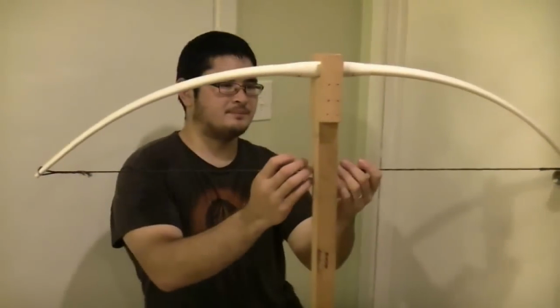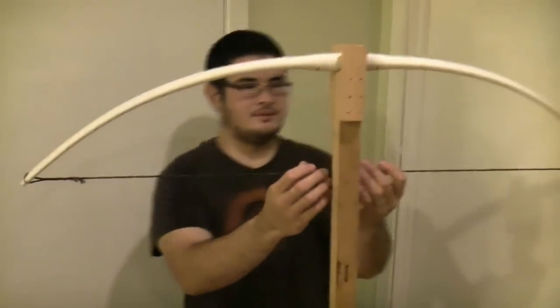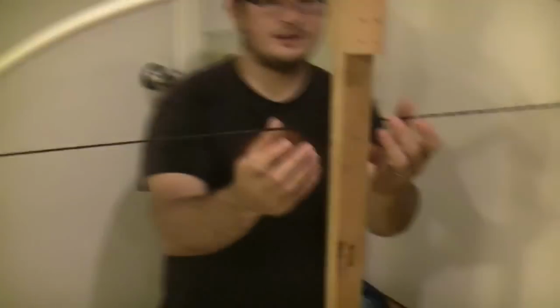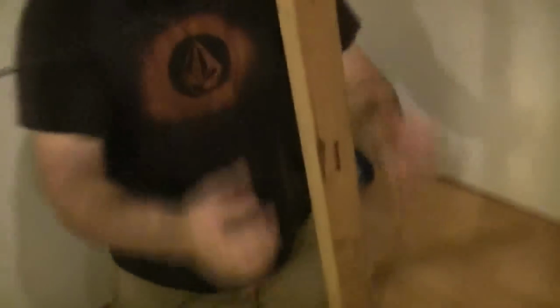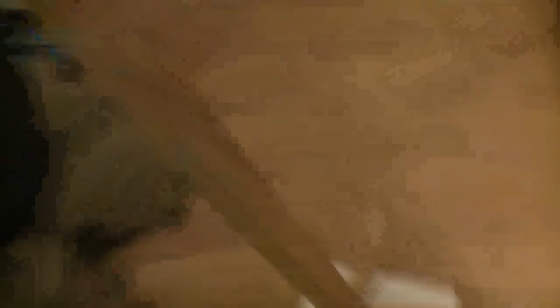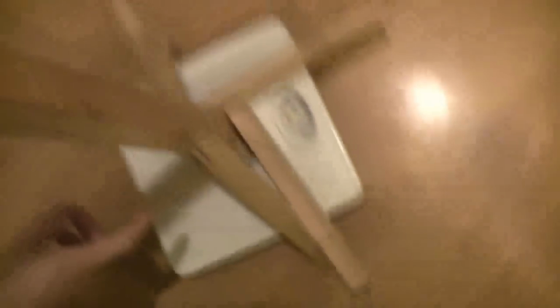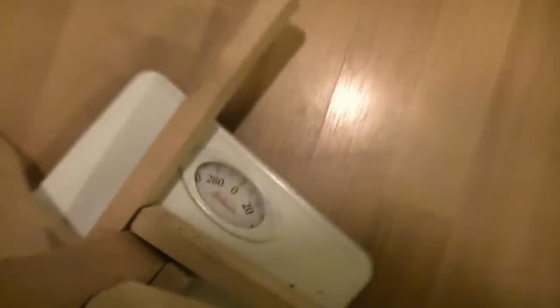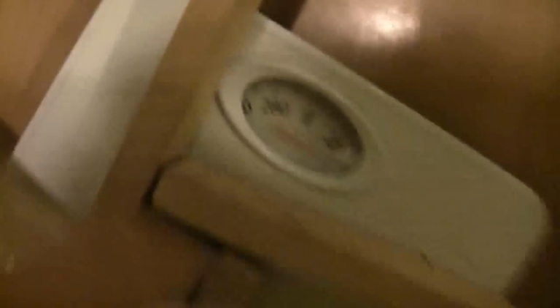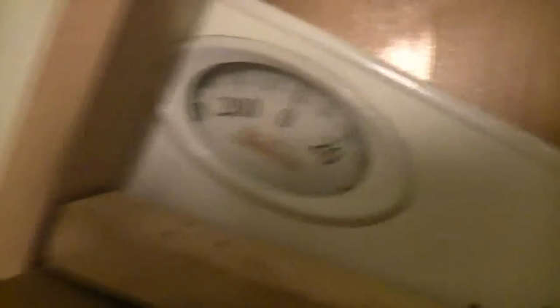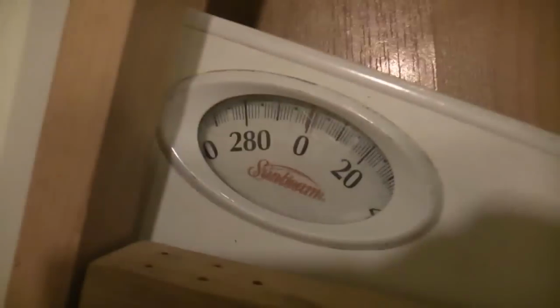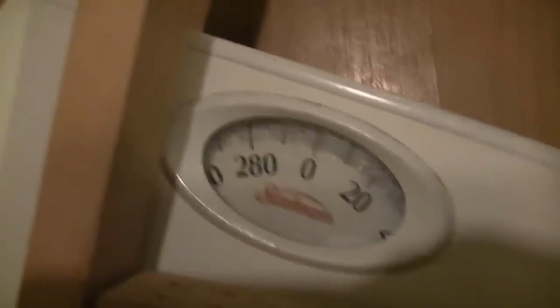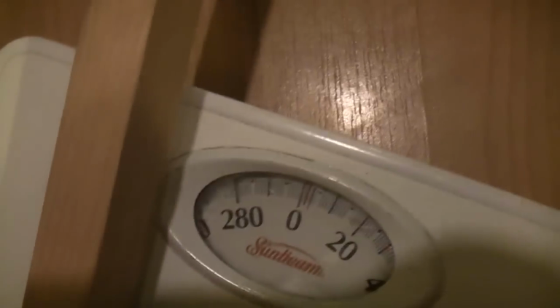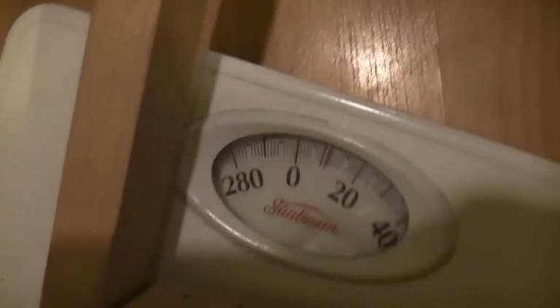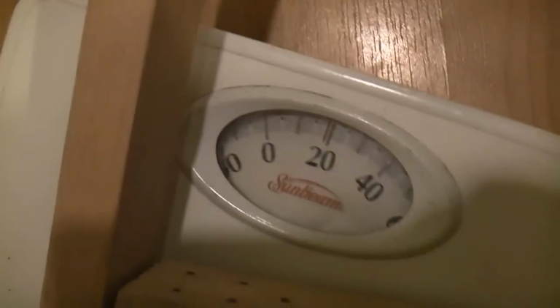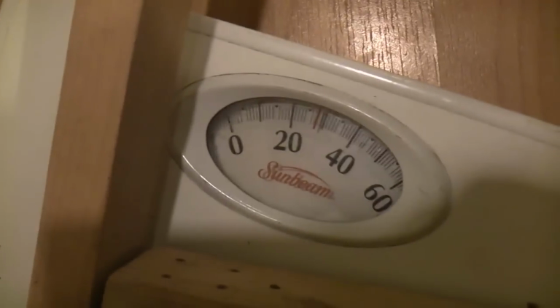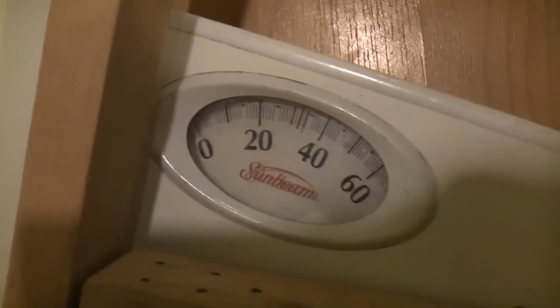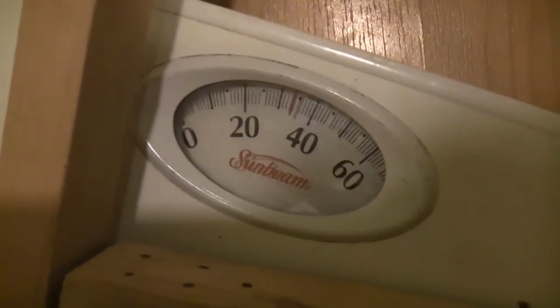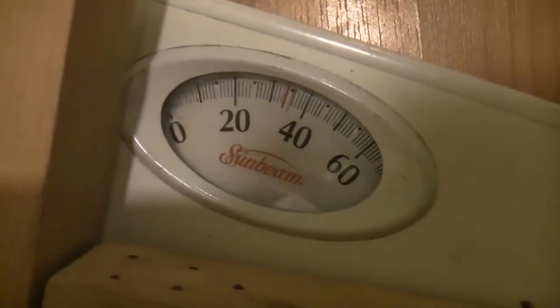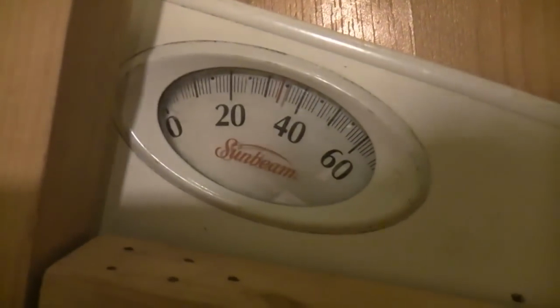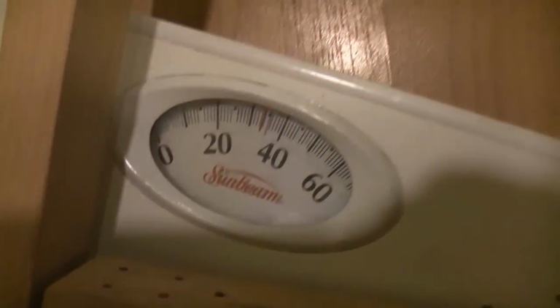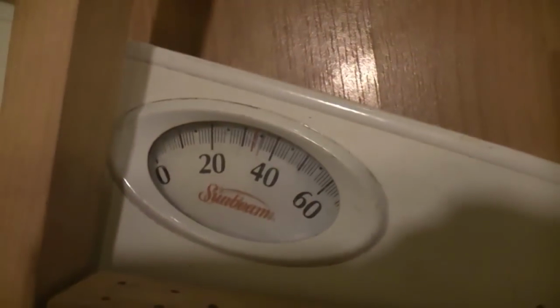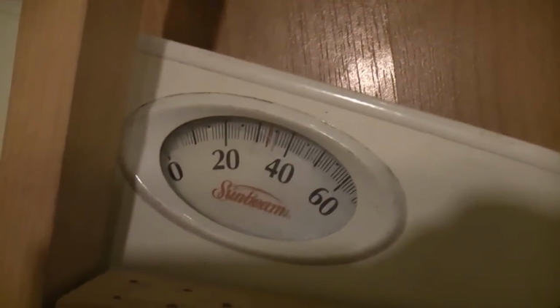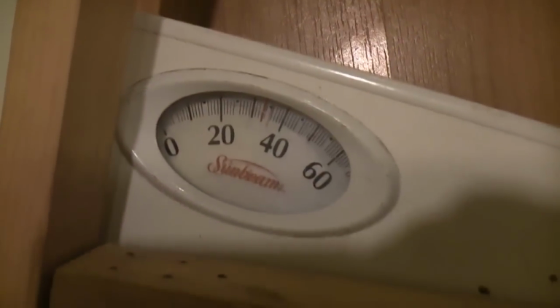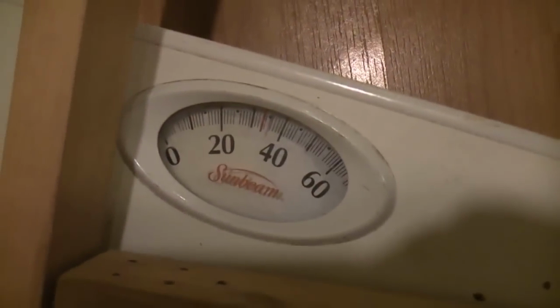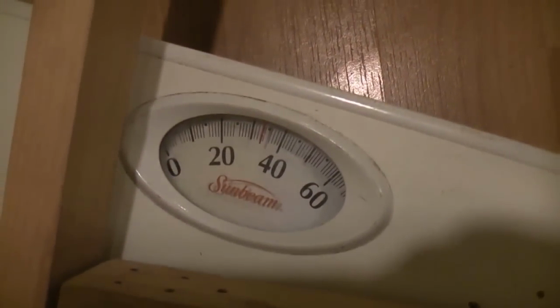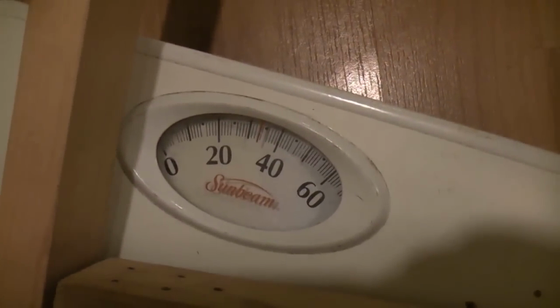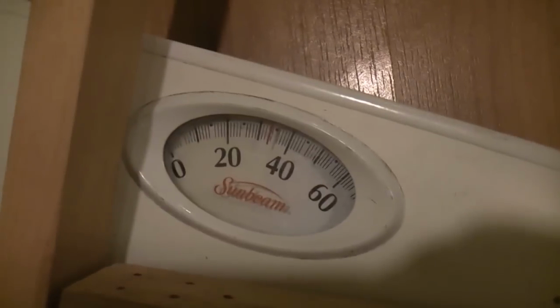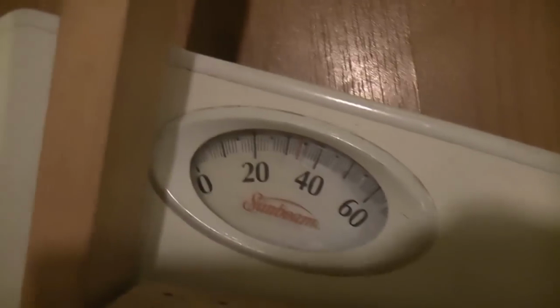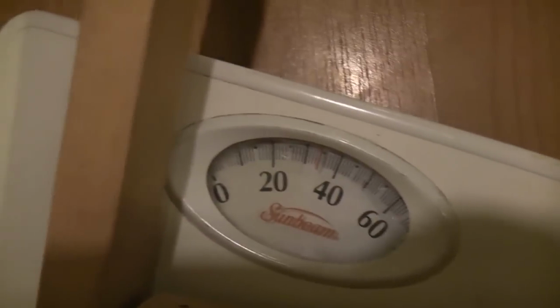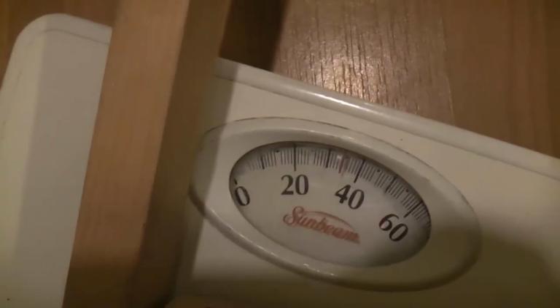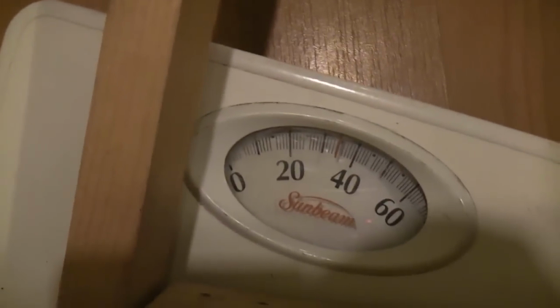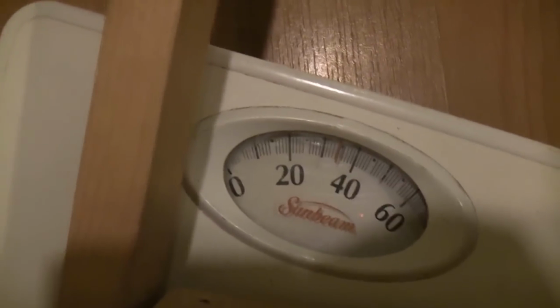Set it in the scale, make sure it's zeroed, and then draw it back to 28 inches. So there you go — 35 pounds, and it holds it pretty steady. It doesn't really drop.